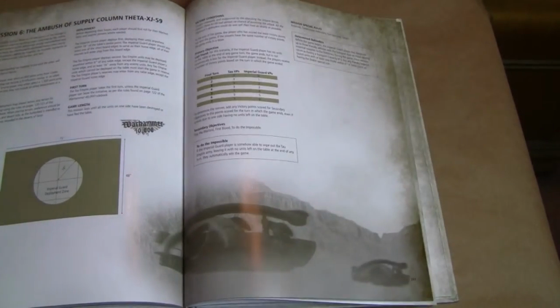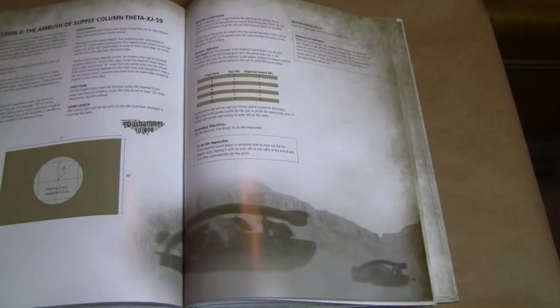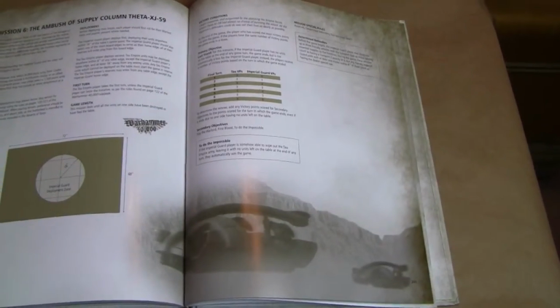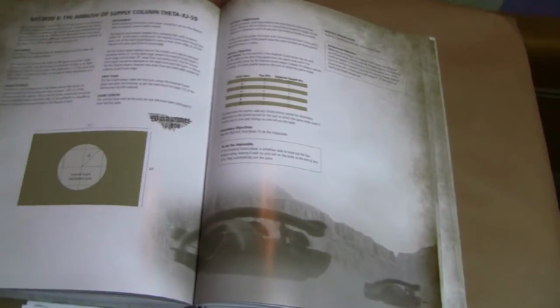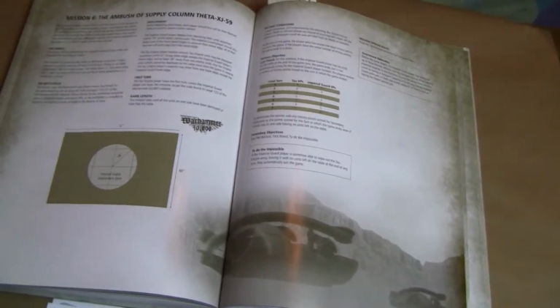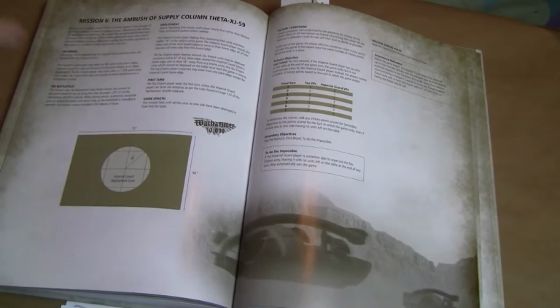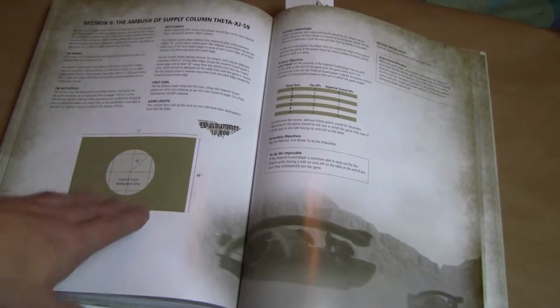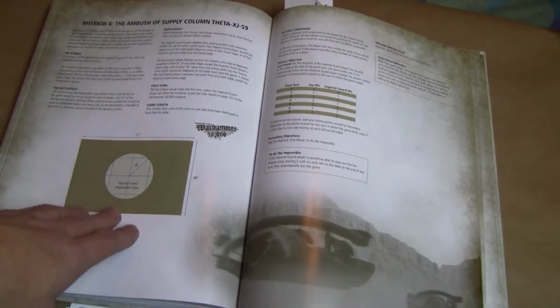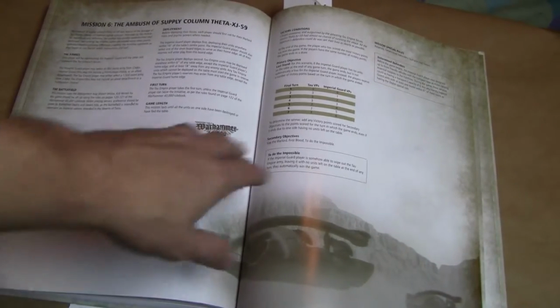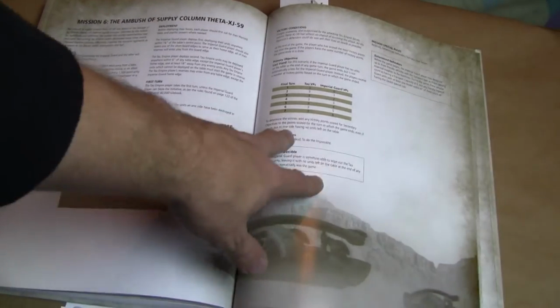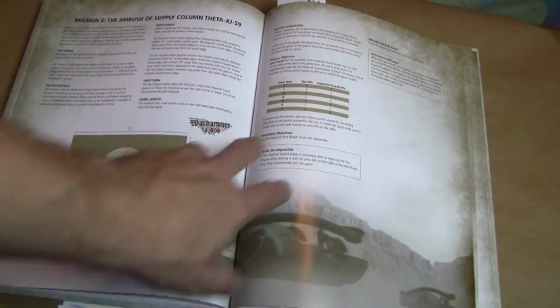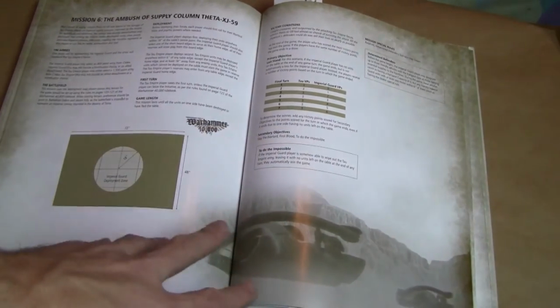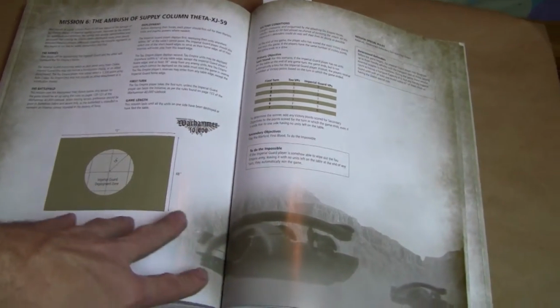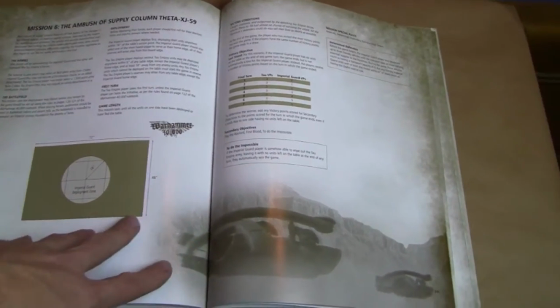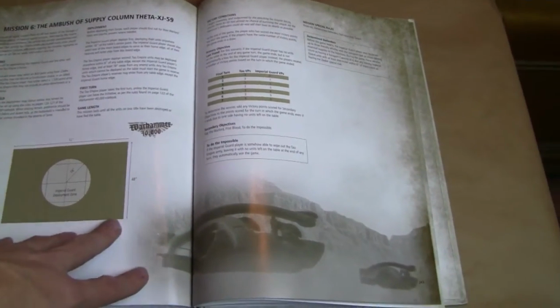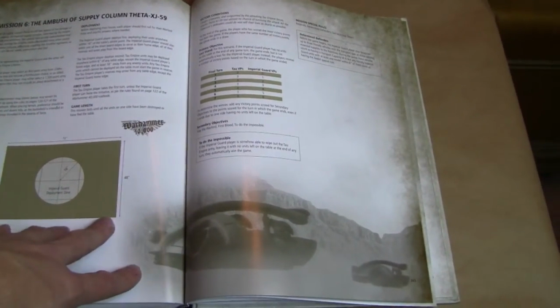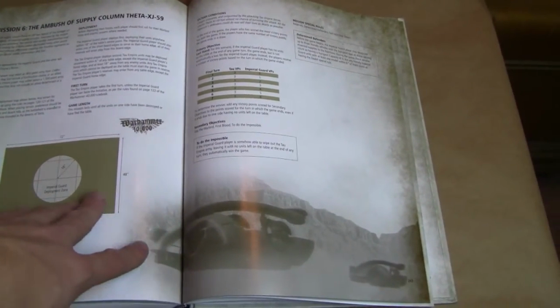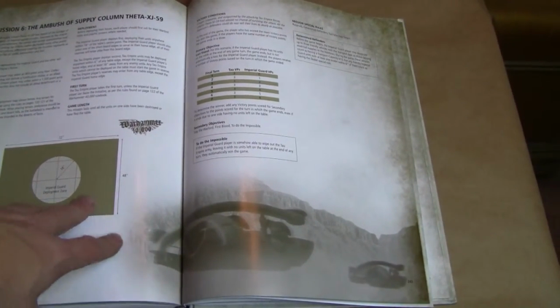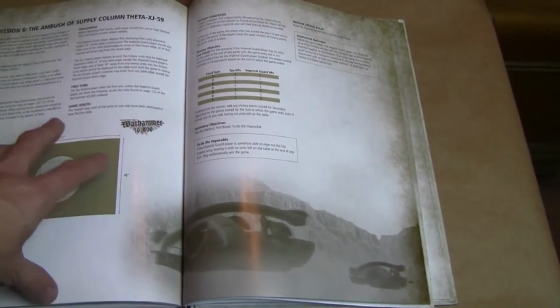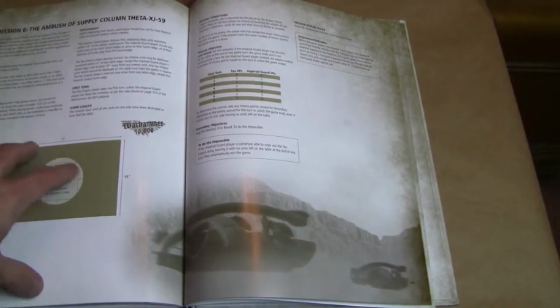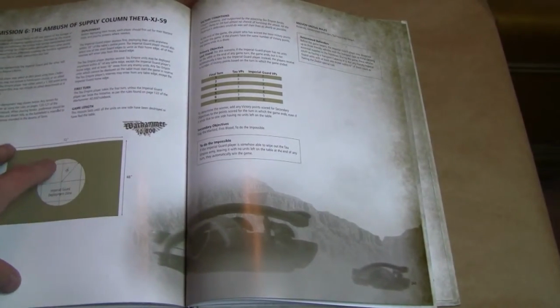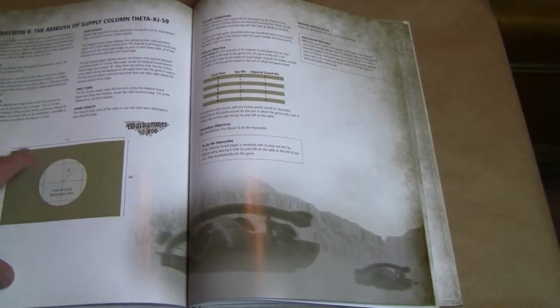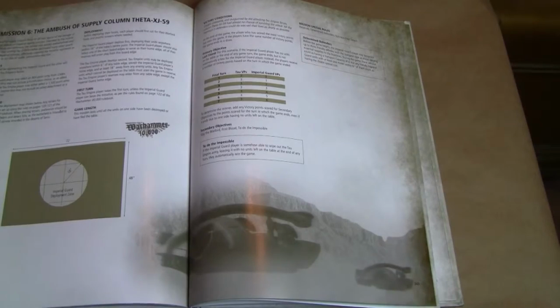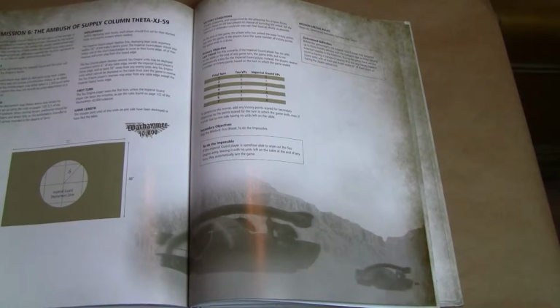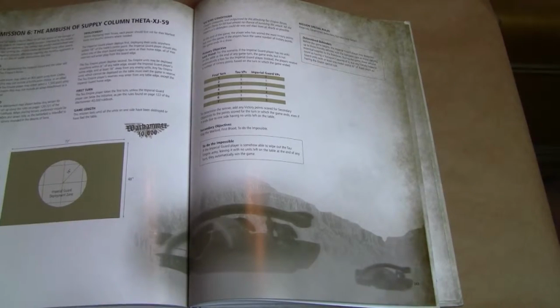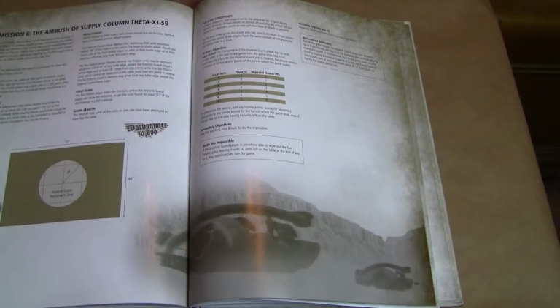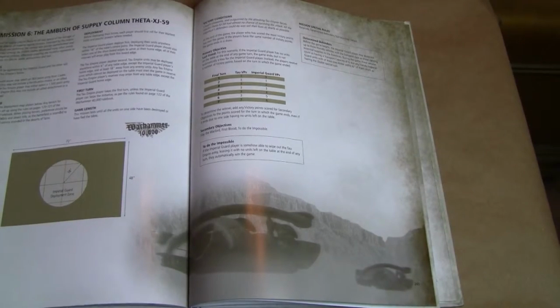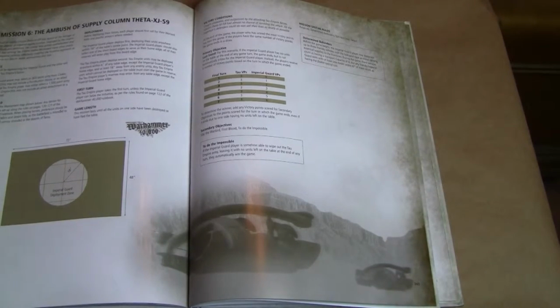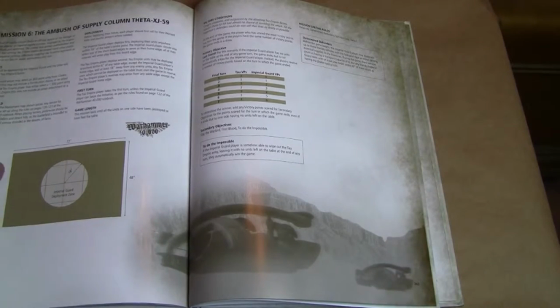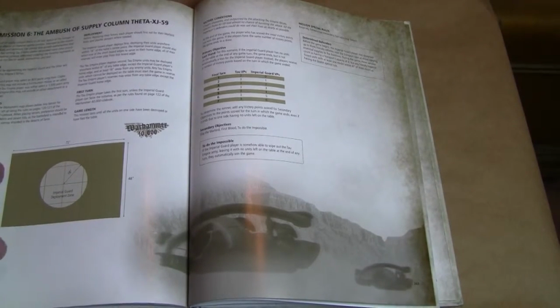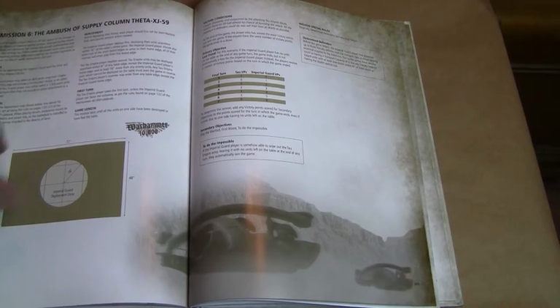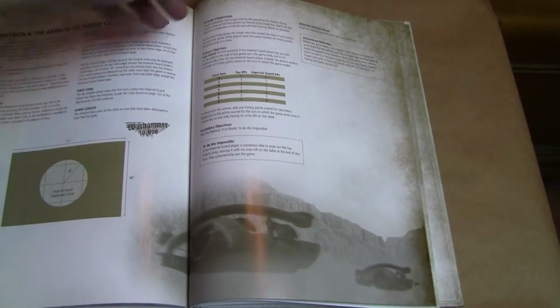It's also got some different missions and deployment types. So if you're wanting to spice up your game, you can use this book to either play the campaign or just pull out some of the missions and try out something new.